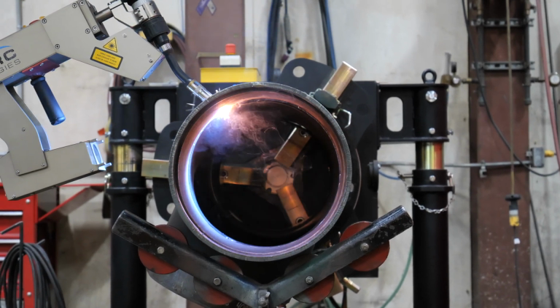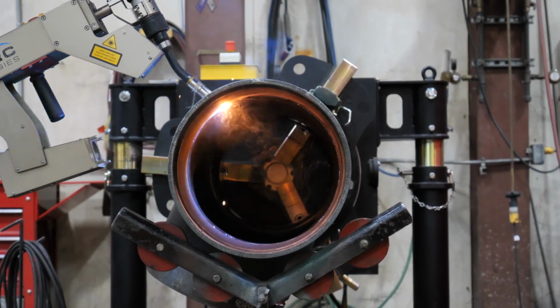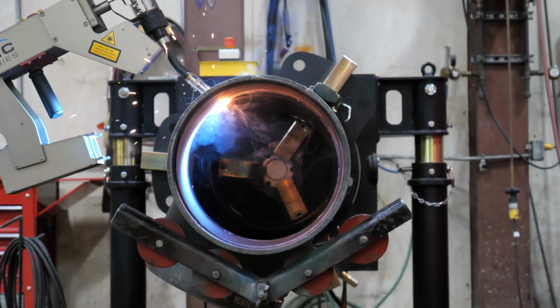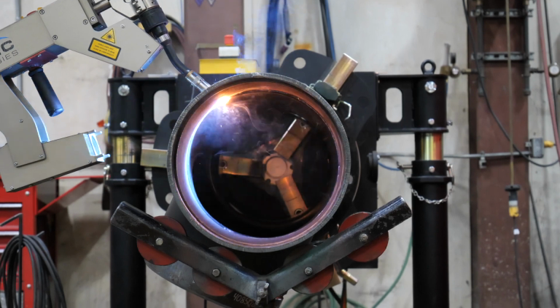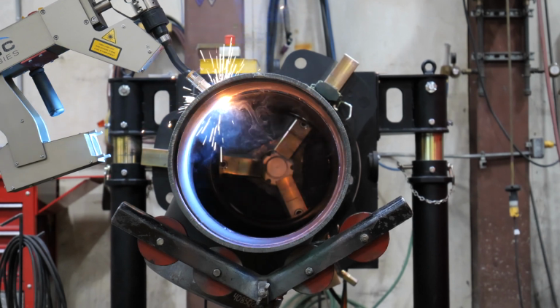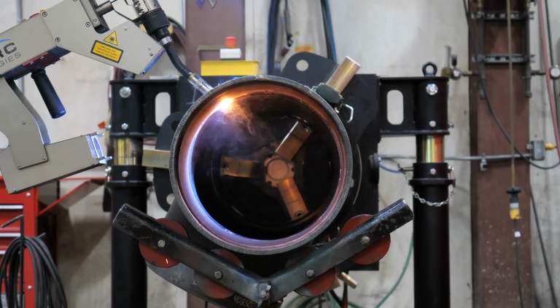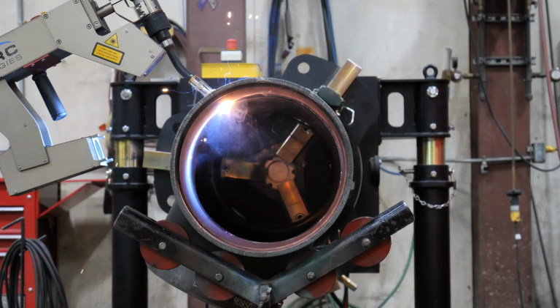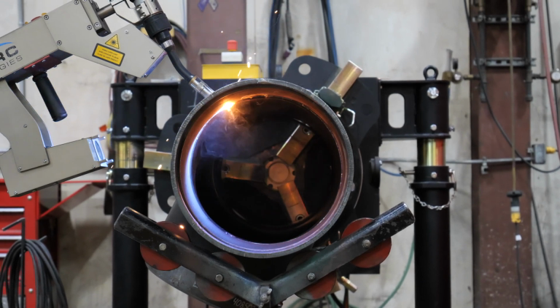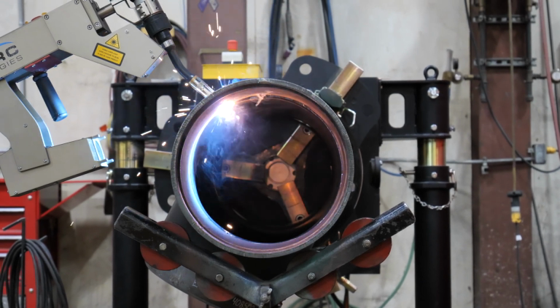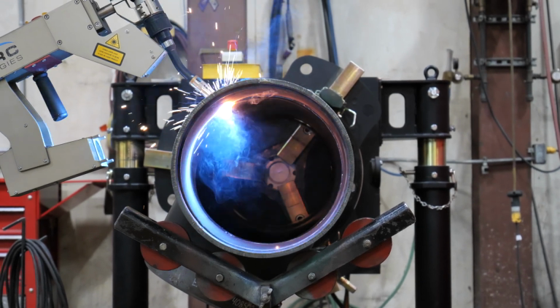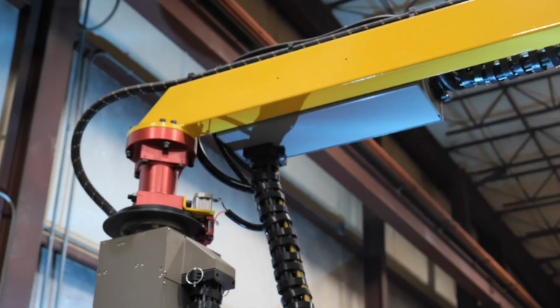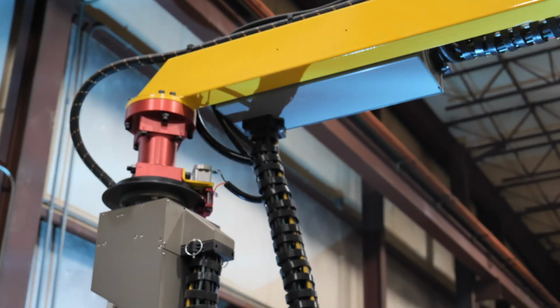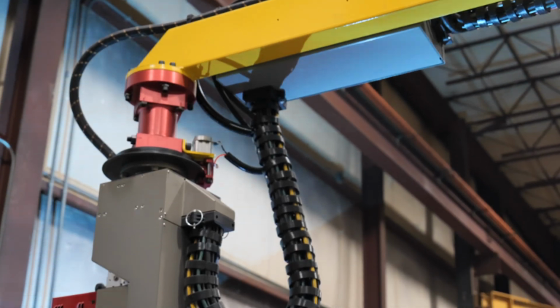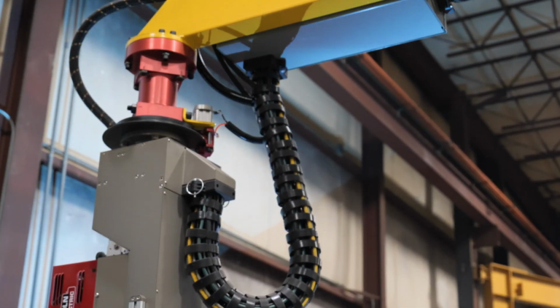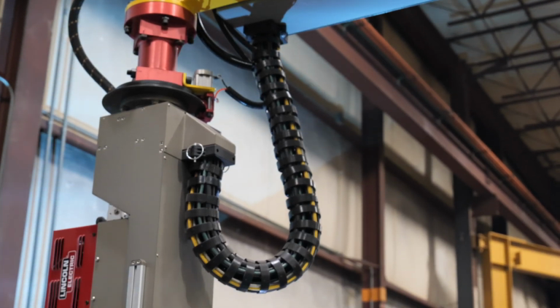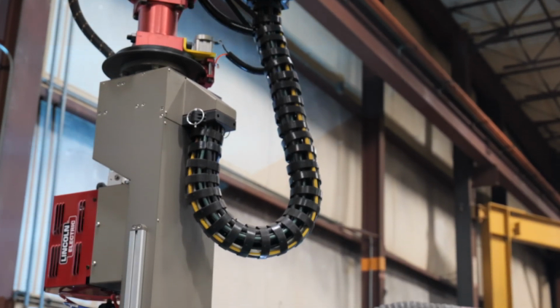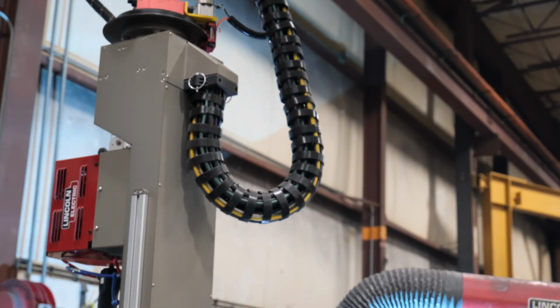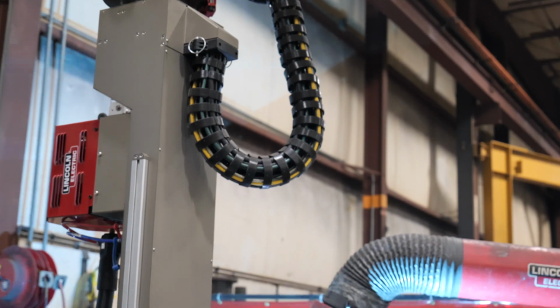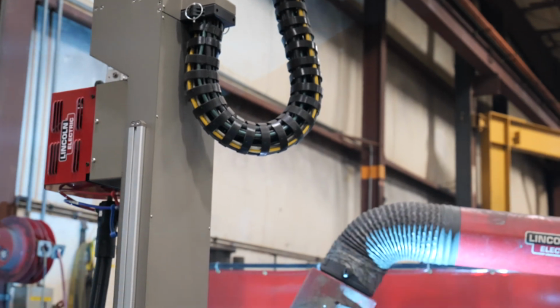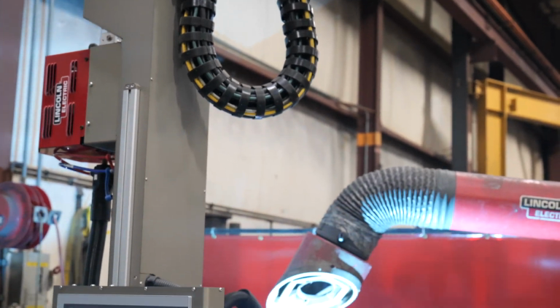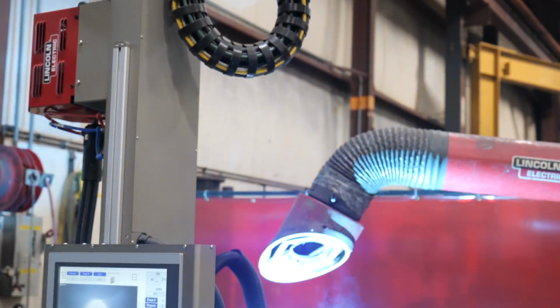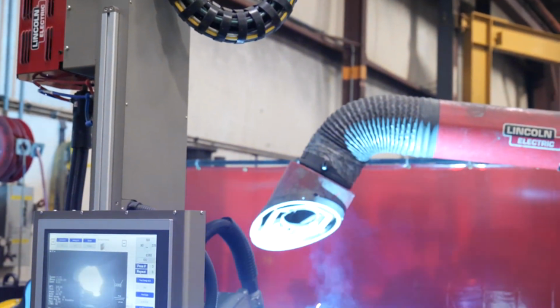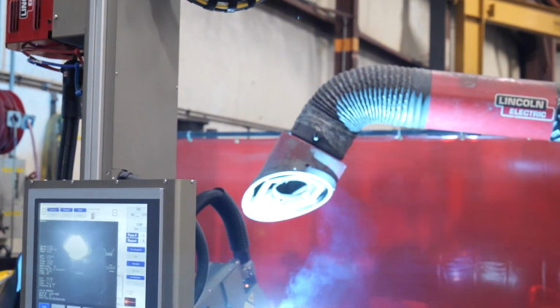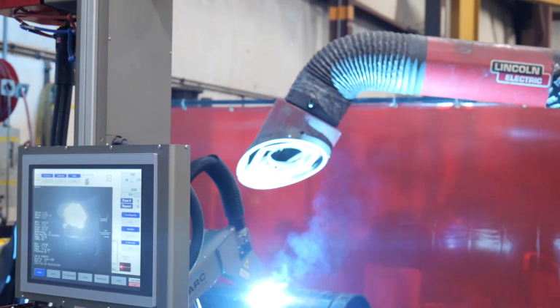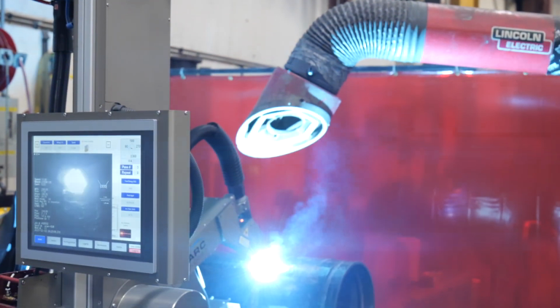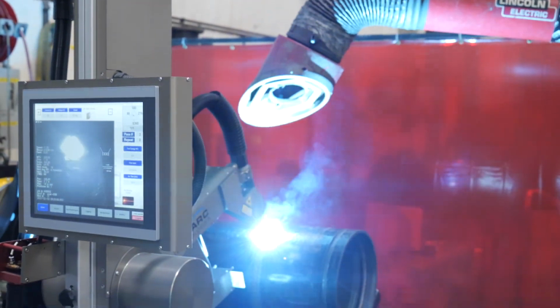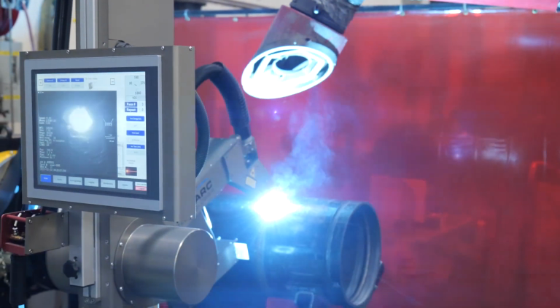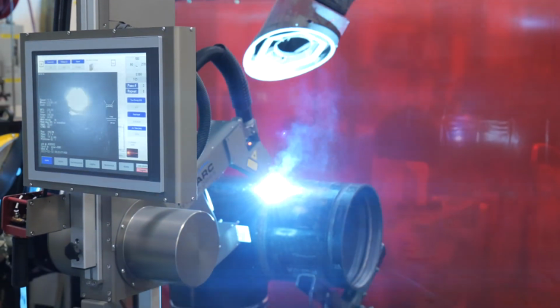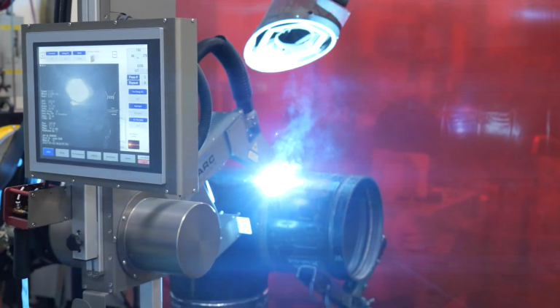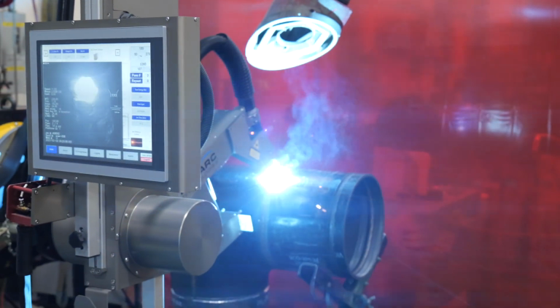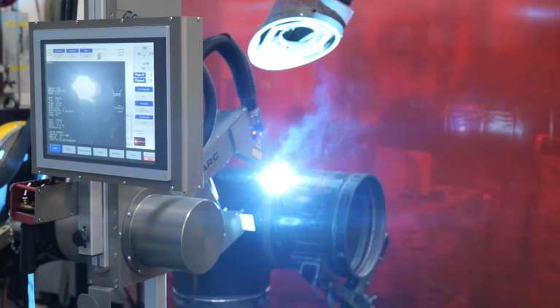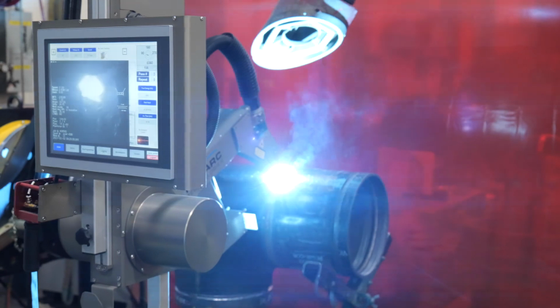The Novark welding robot produces over three times the amount of welding inches per day than one manual positioner. The robot allows for consistent welding at a much faster pace than conventional position welding.